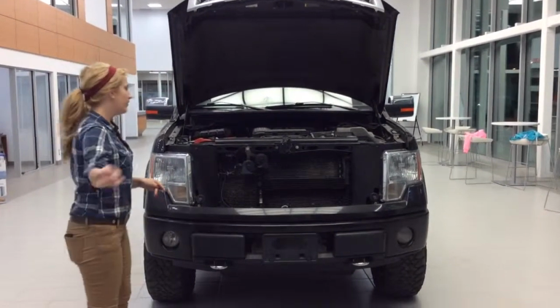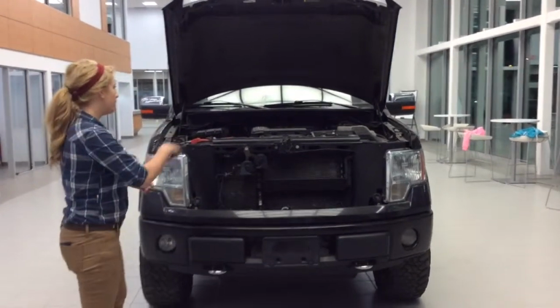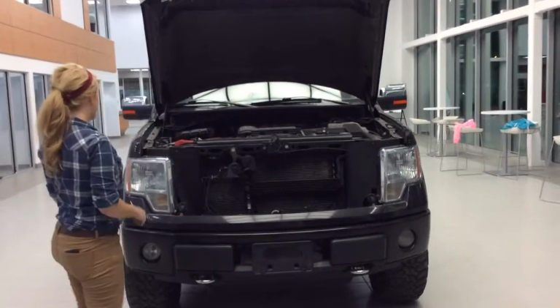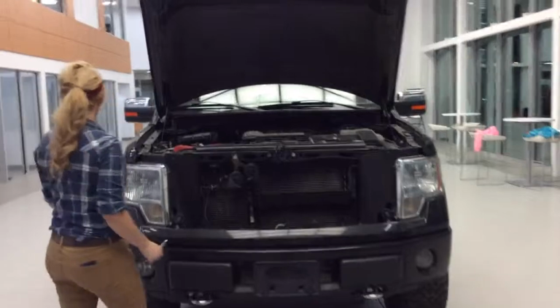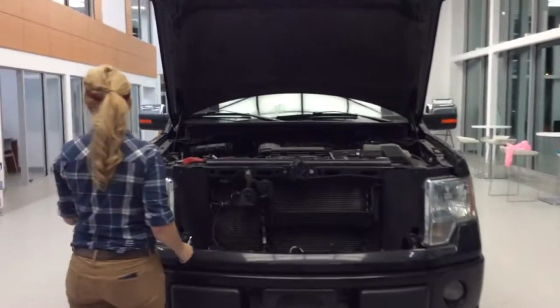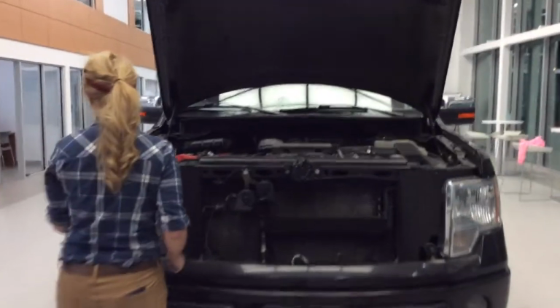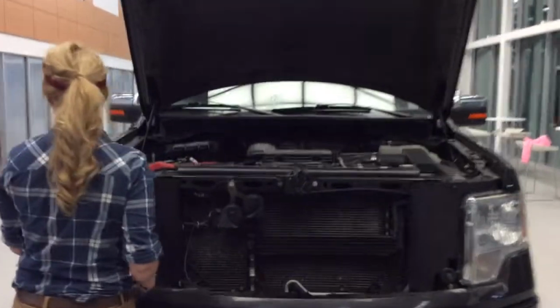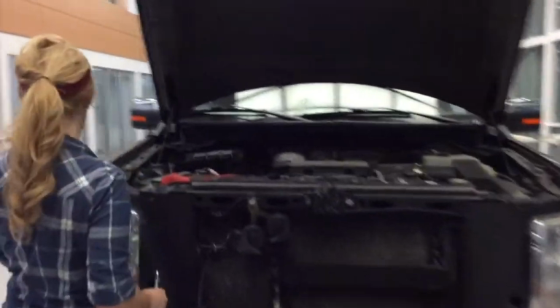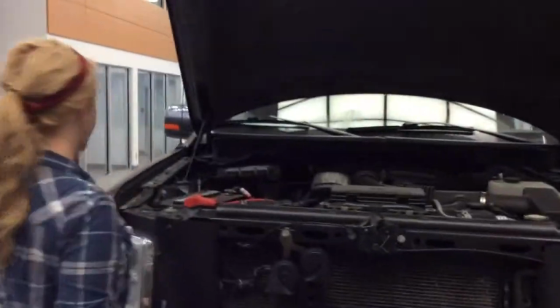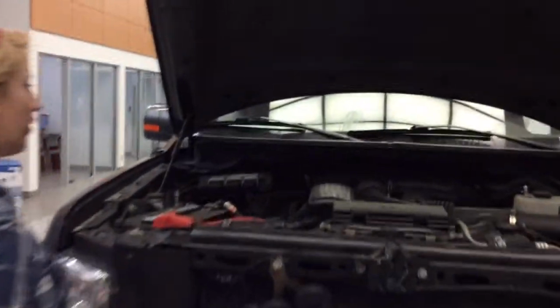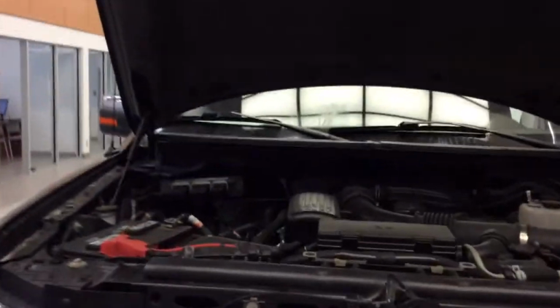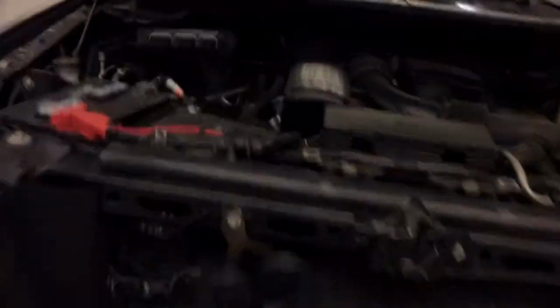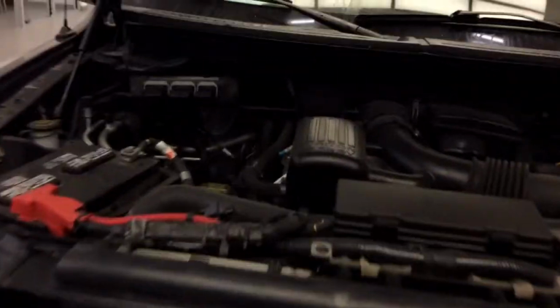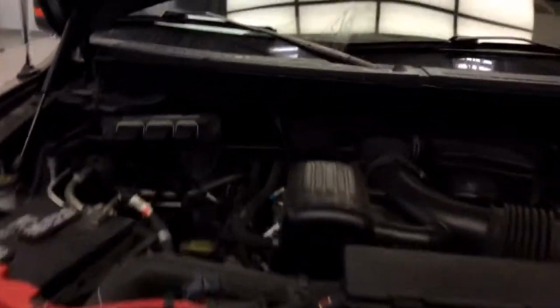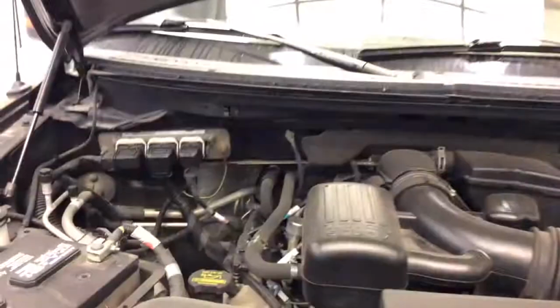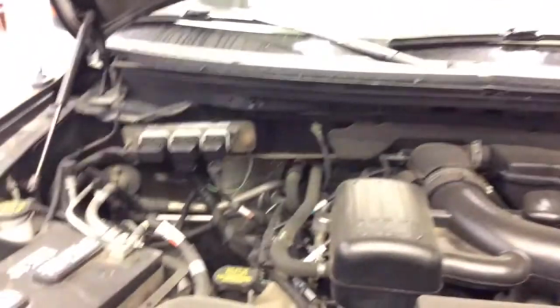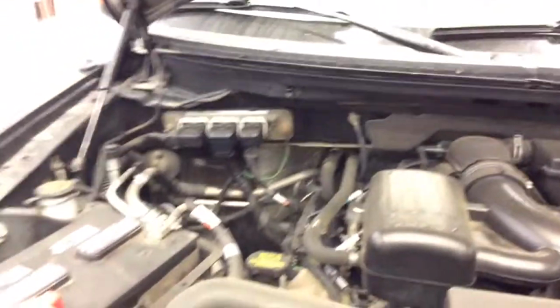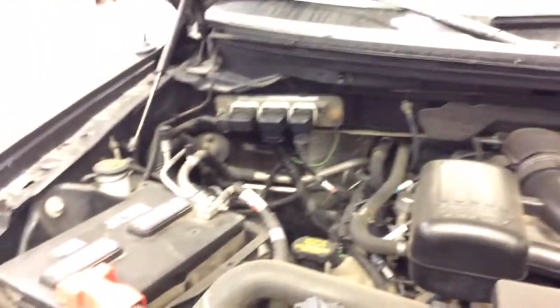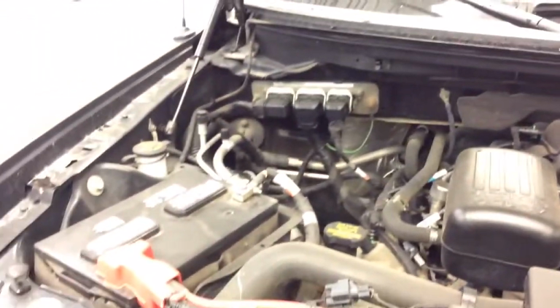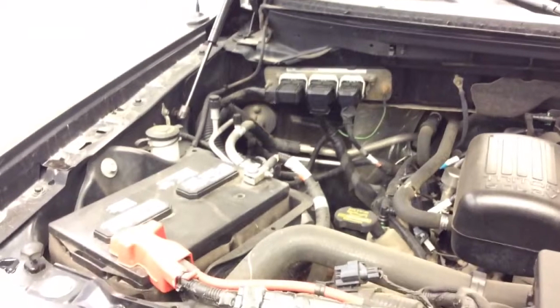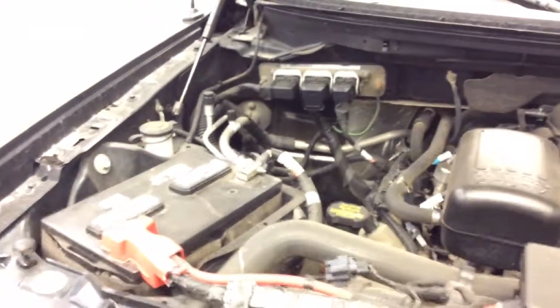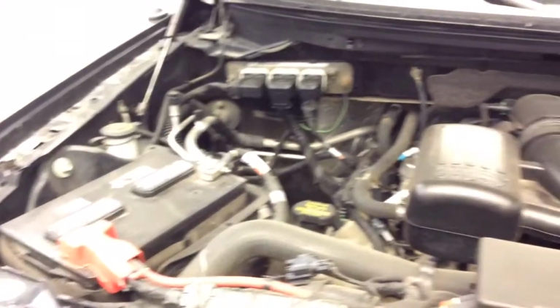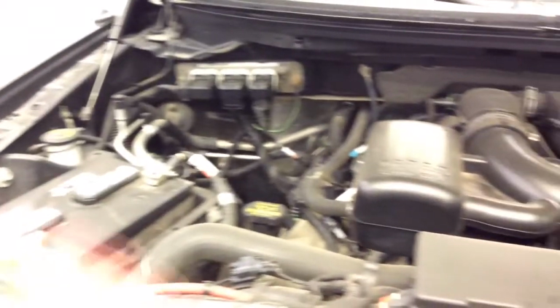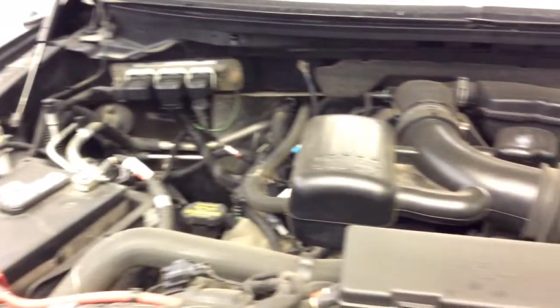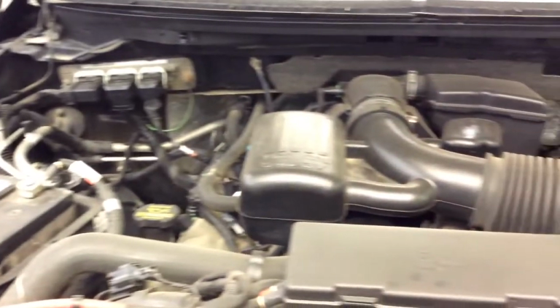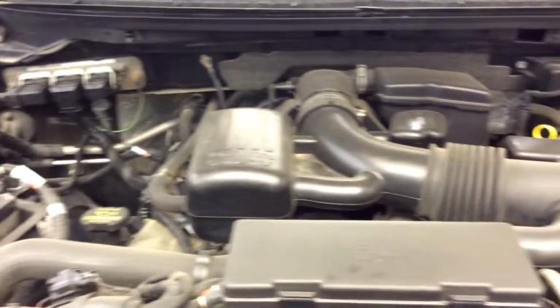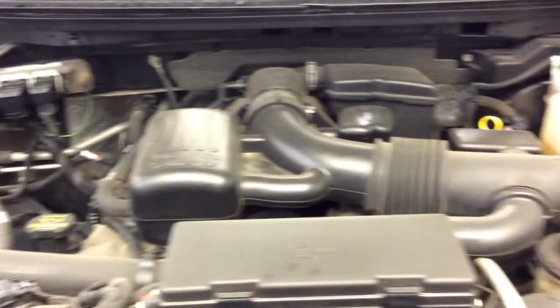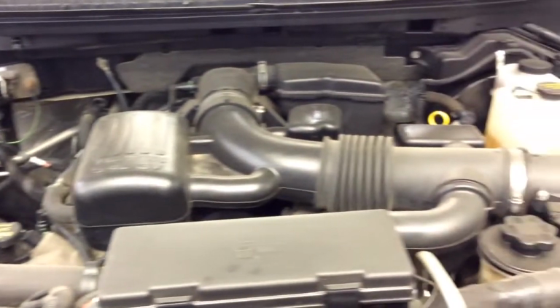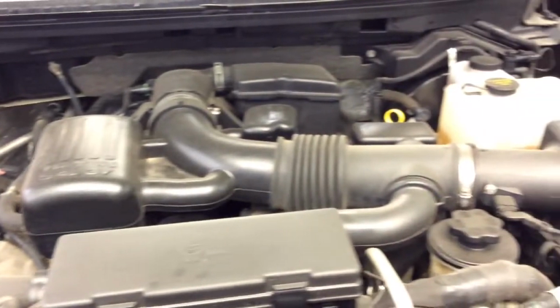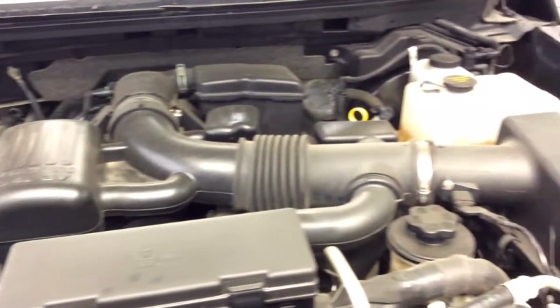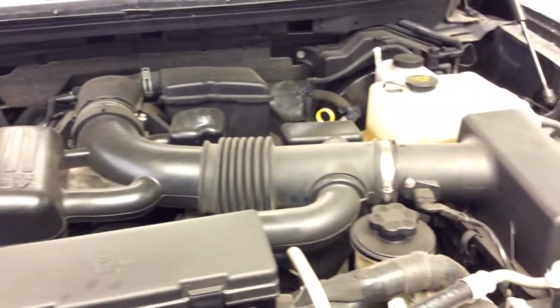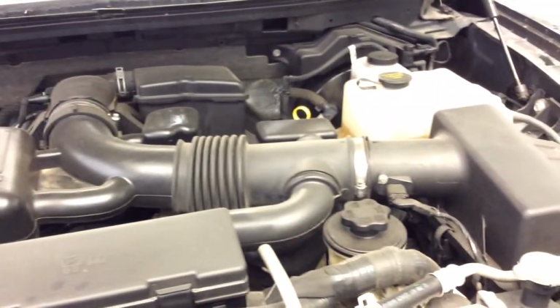Coming a little closer here, you'll see it's a 5.4 liter engine and it's 330 horsepower. I love Fords because everything is really nicely laid out through service, so you spend less time in the service bay.